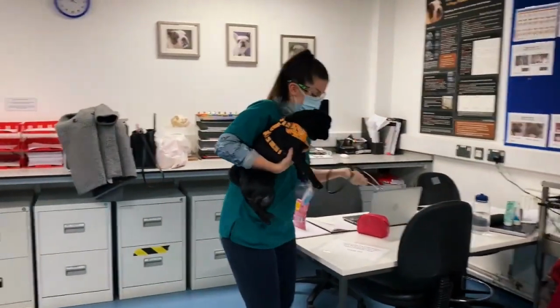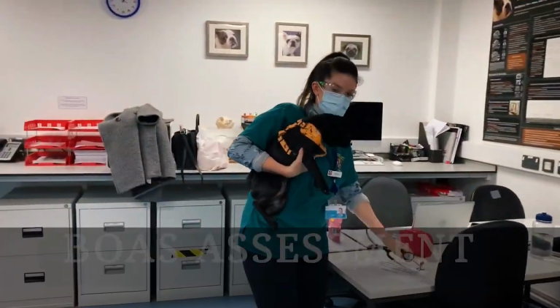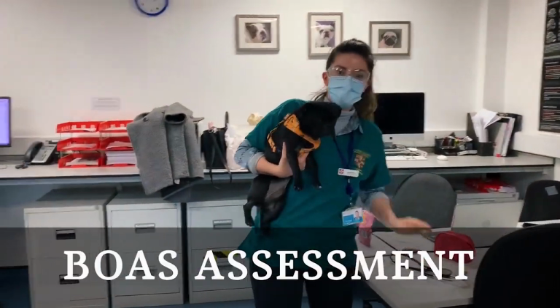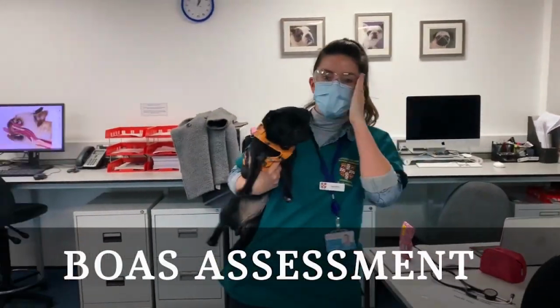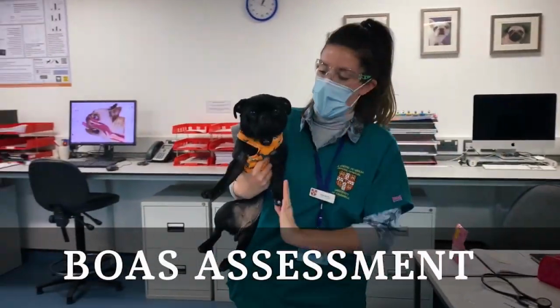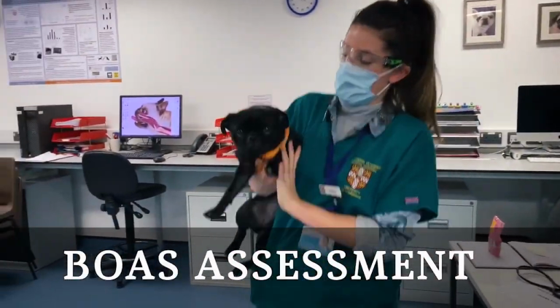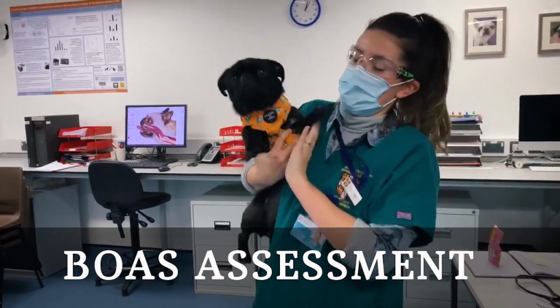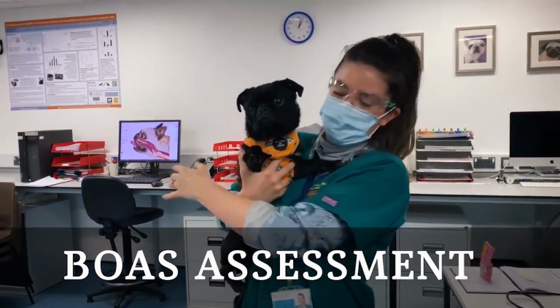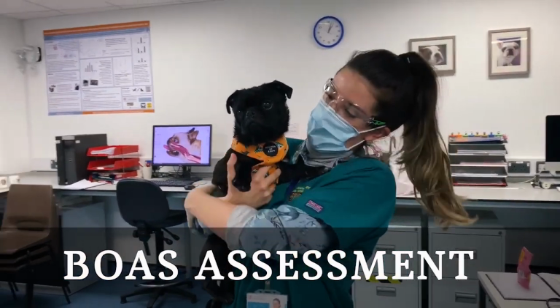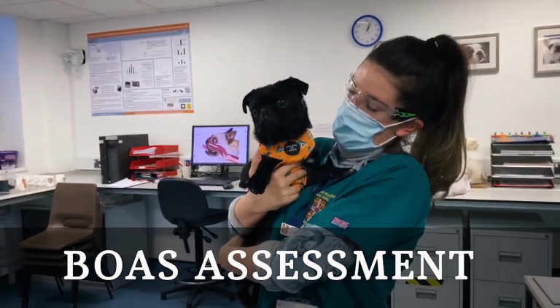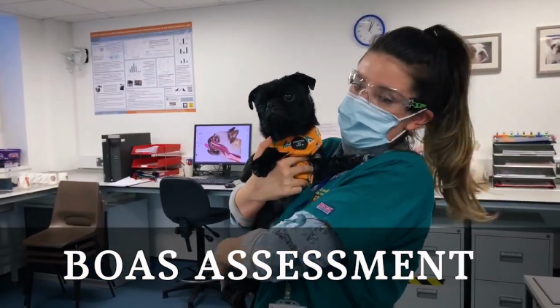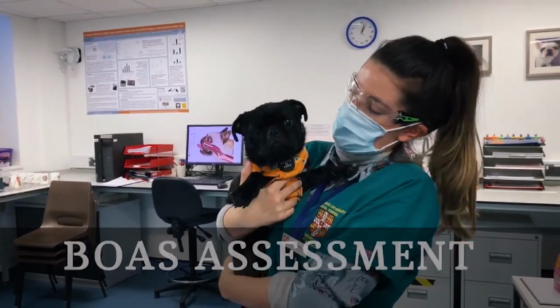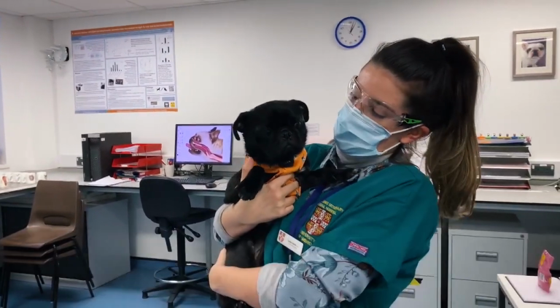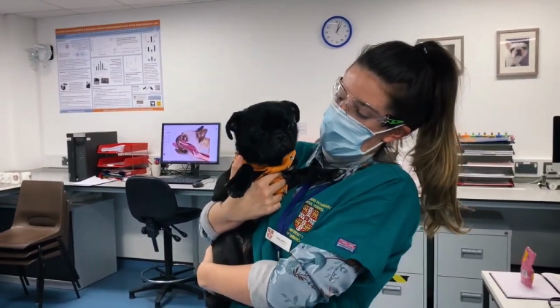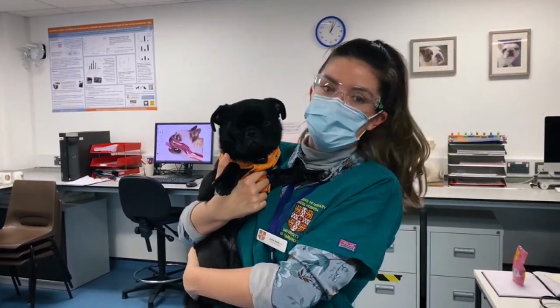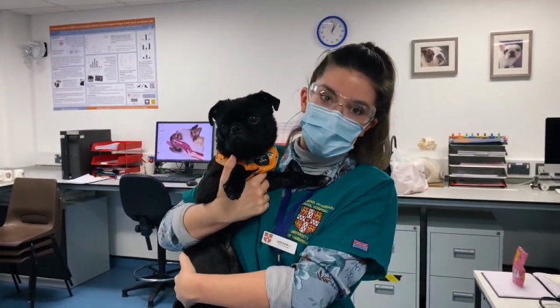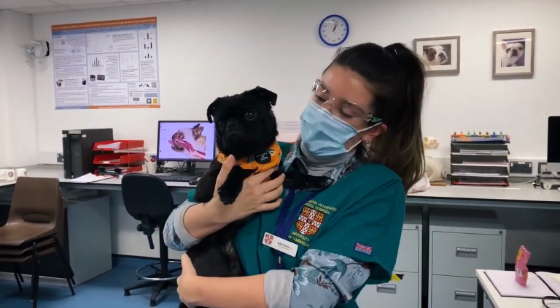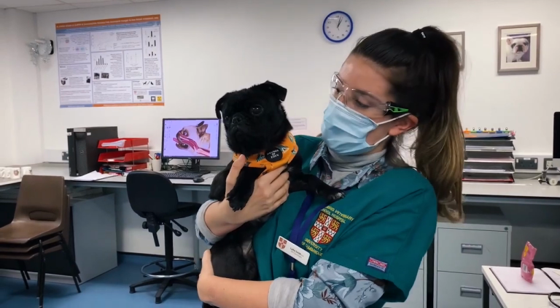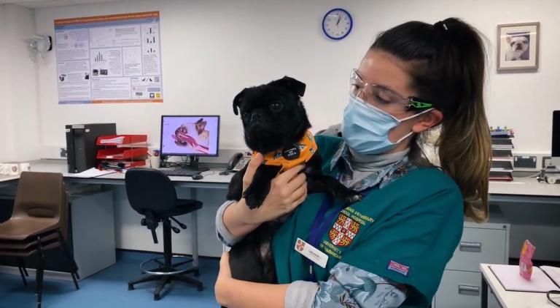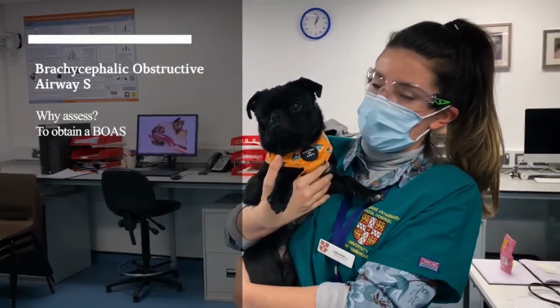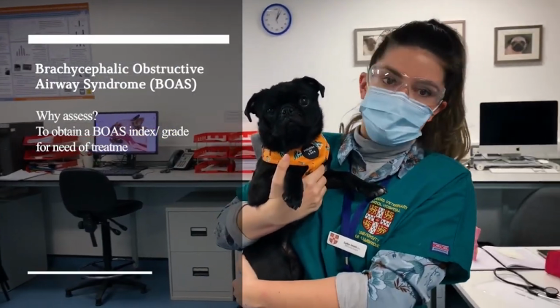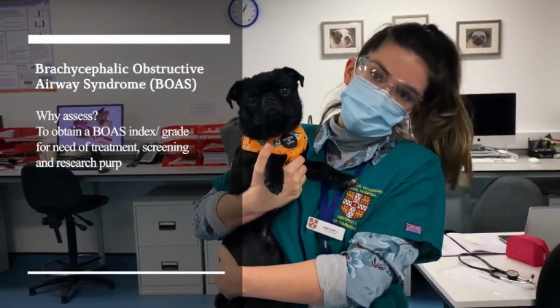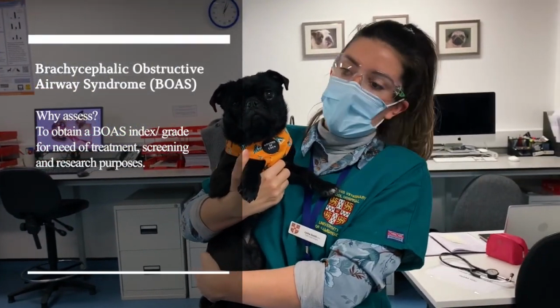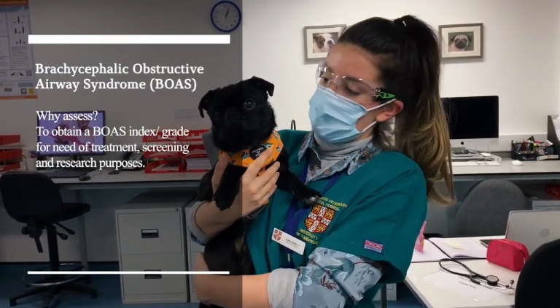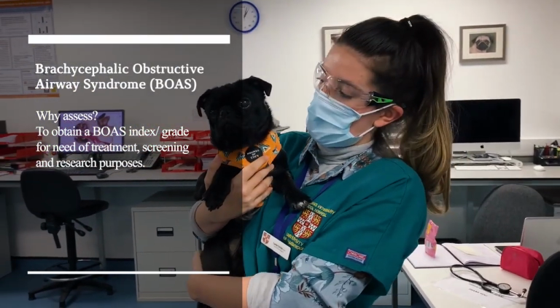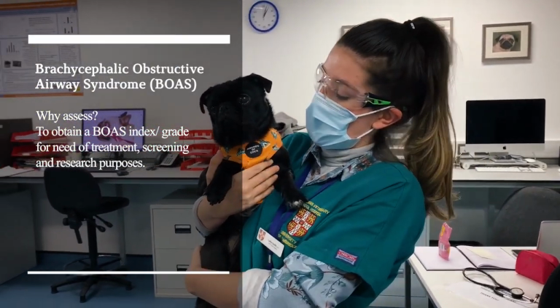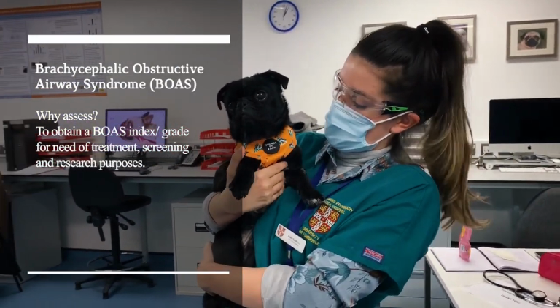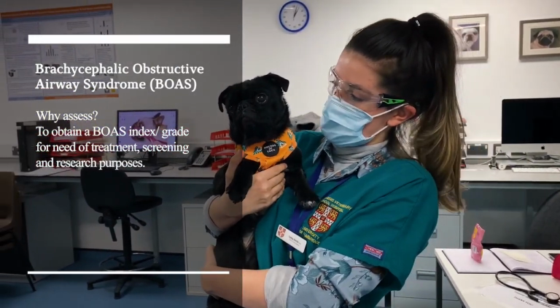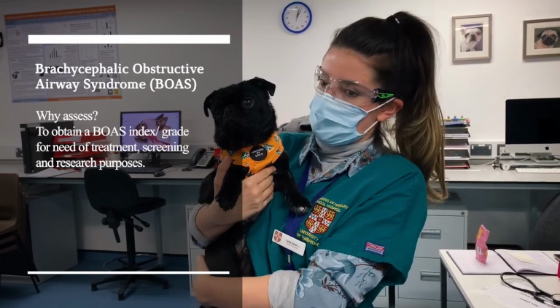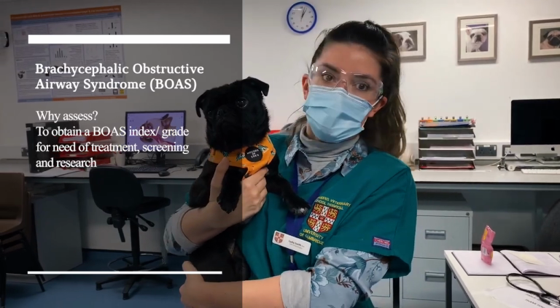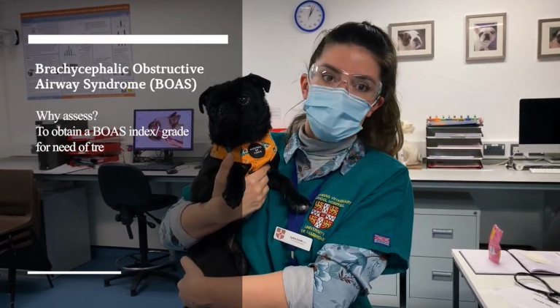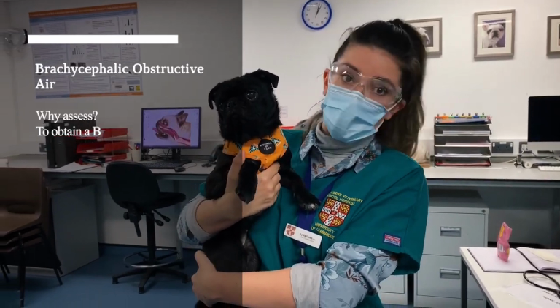Just a BOAS assessment. Who is this little guy? So this is a two-year-old pug here for a regular BOAS assessment, where hopefully we determine whether she'll need treatment or not.